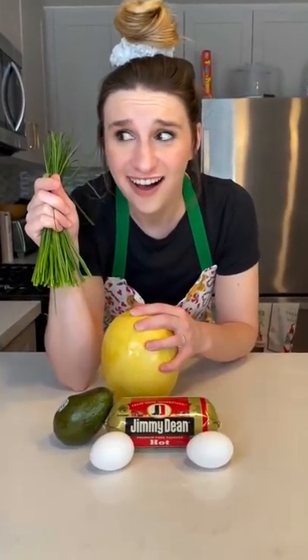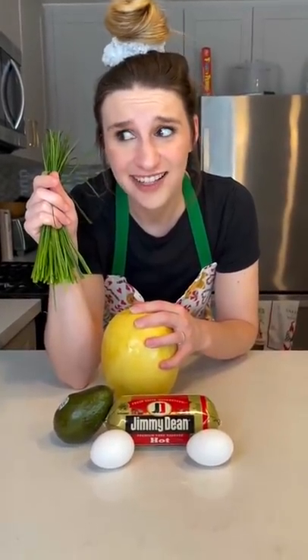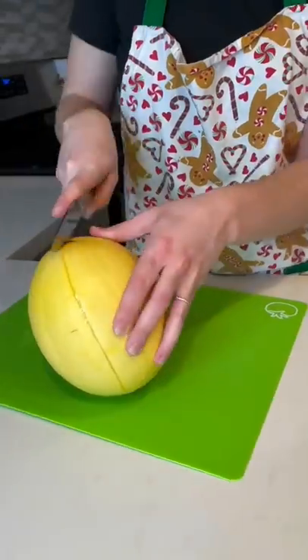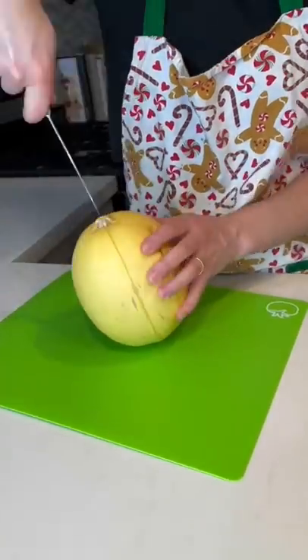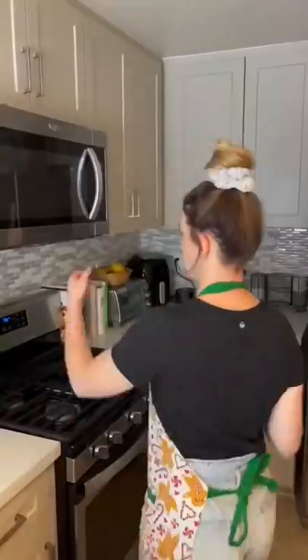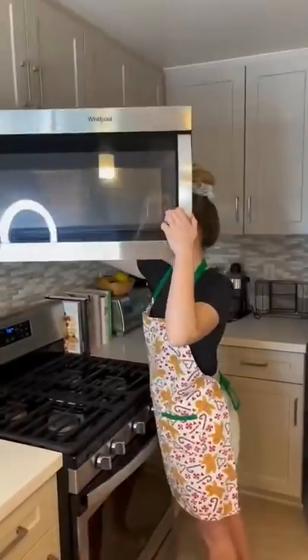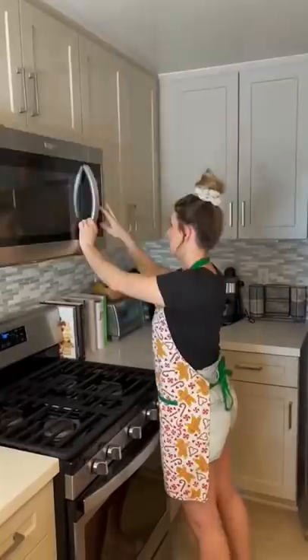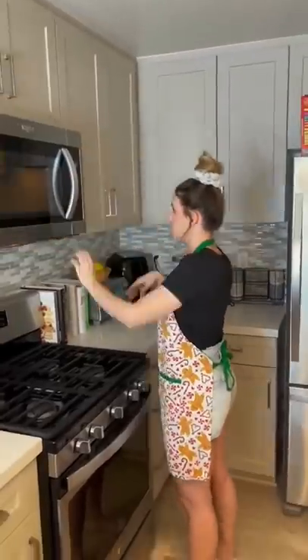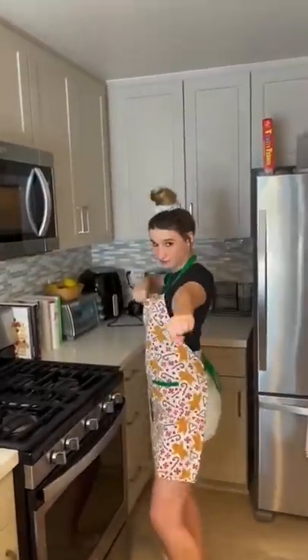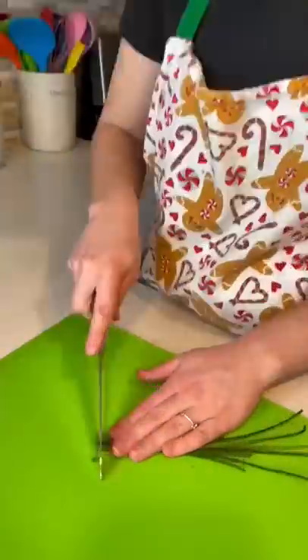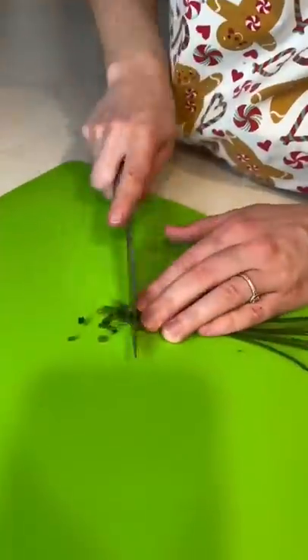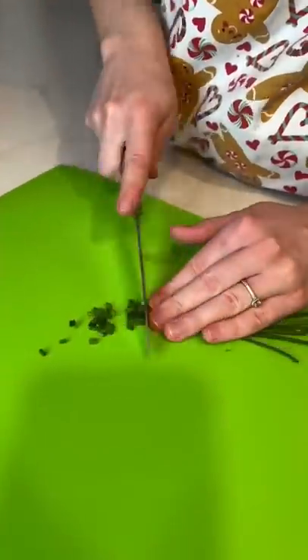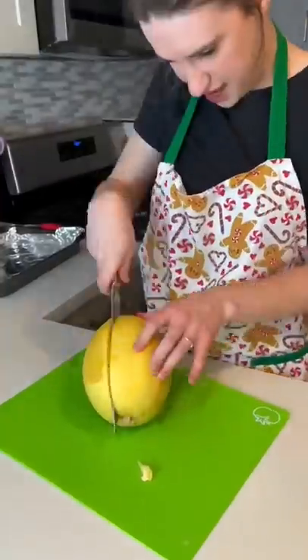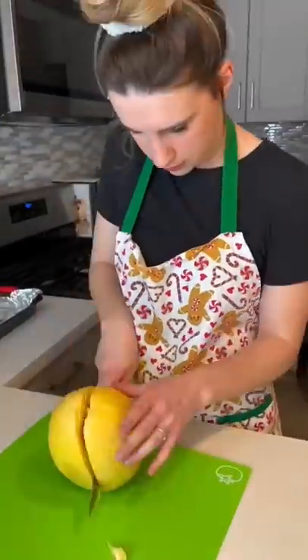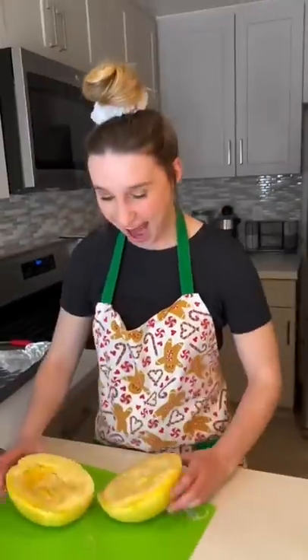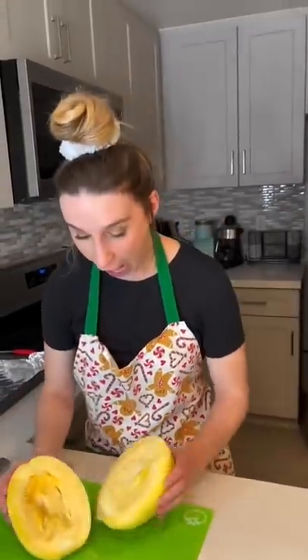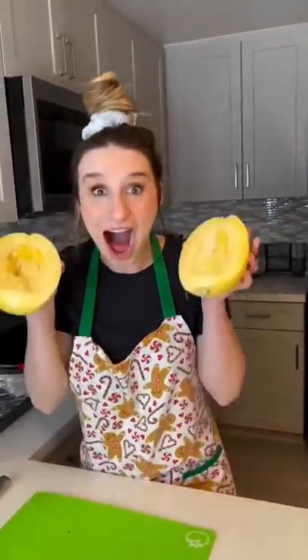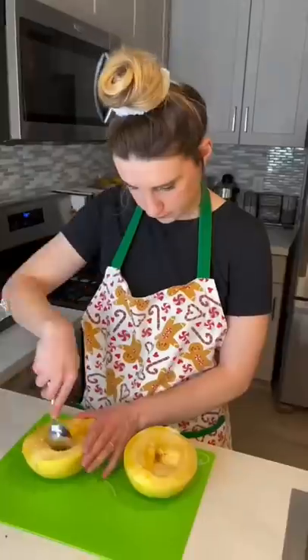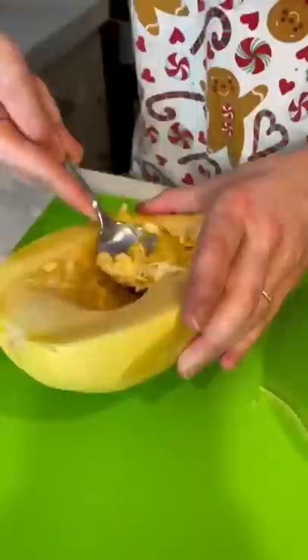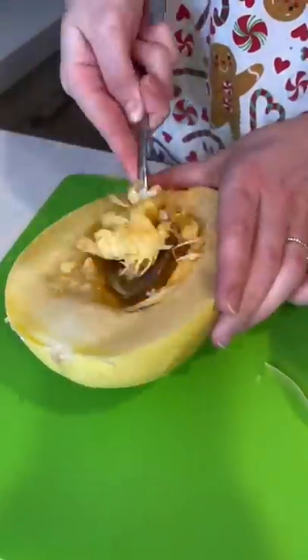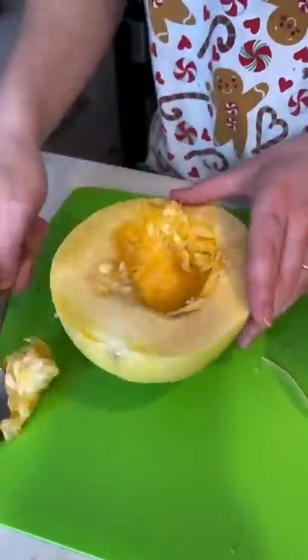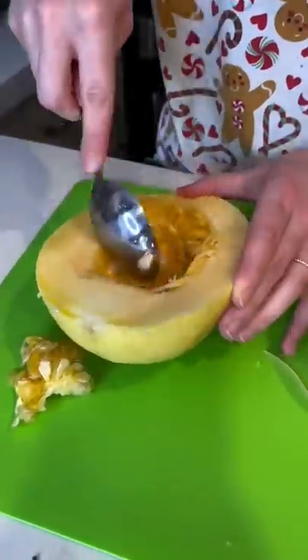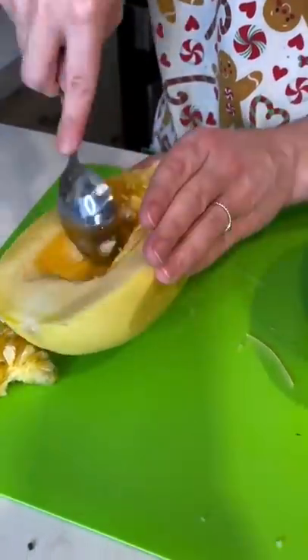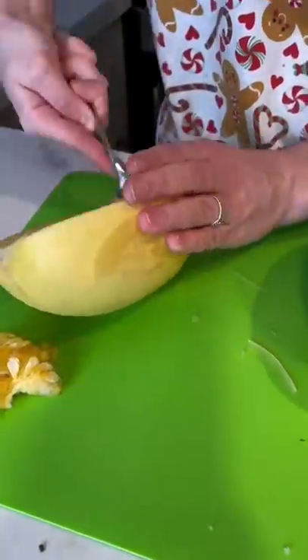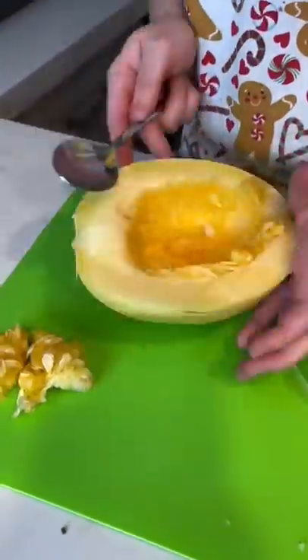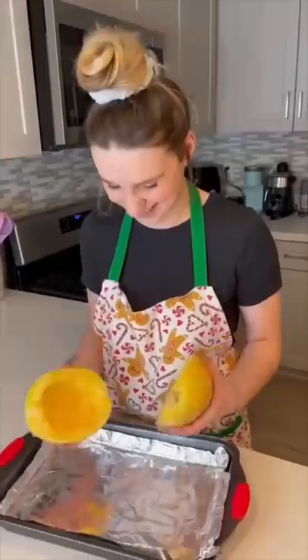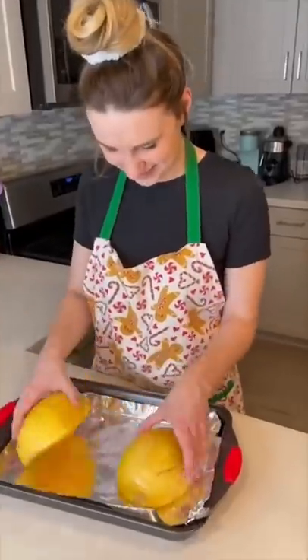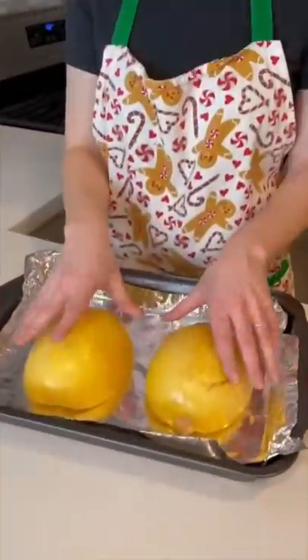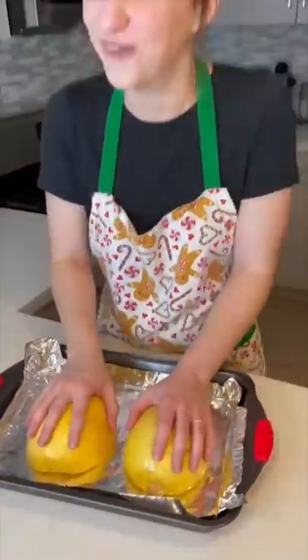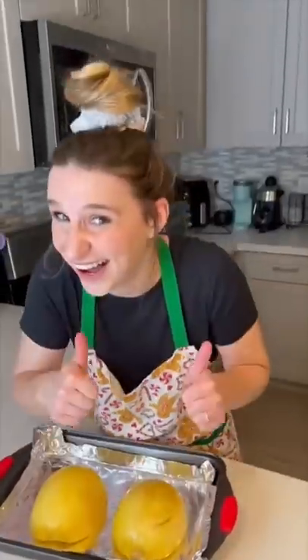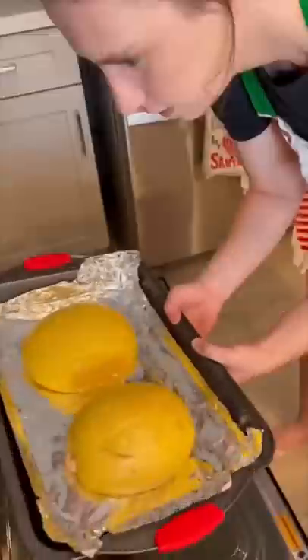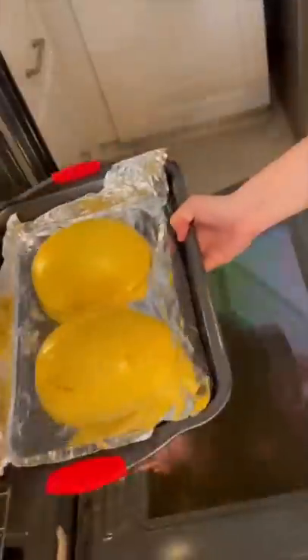I started by lightly scoring my squash and putting it in the microwave, and while I was waiting I chopped my chives. Then I cut my squash in half and gutted it like a pumpkin. After this I put my two squash halves face down on a baking sheet and put it in the oven.